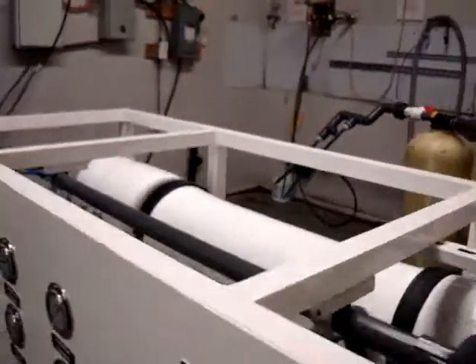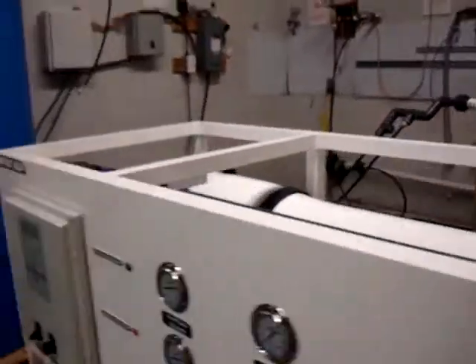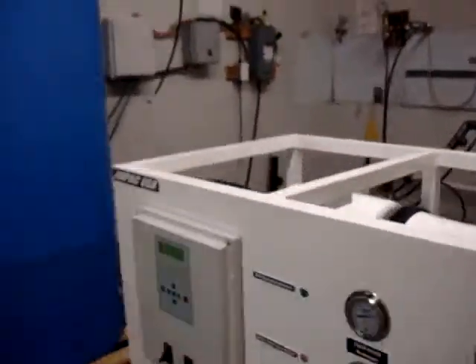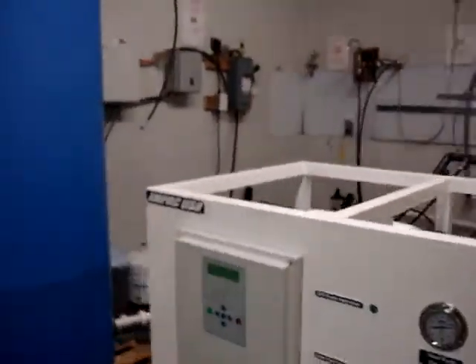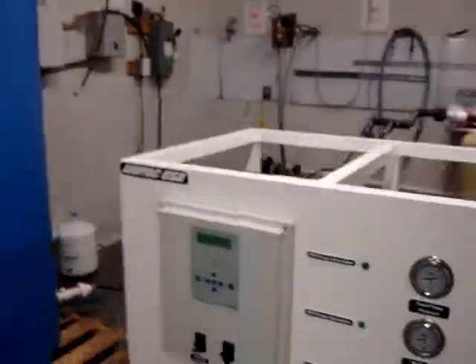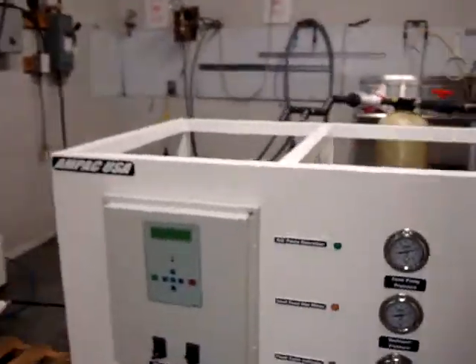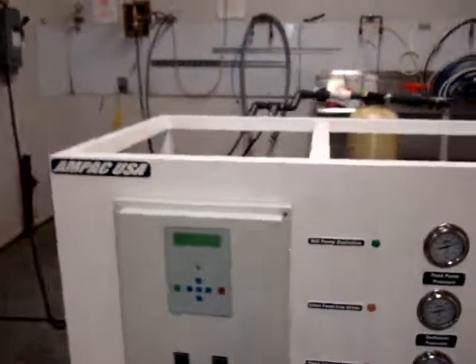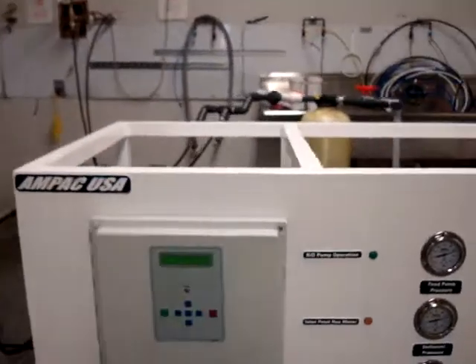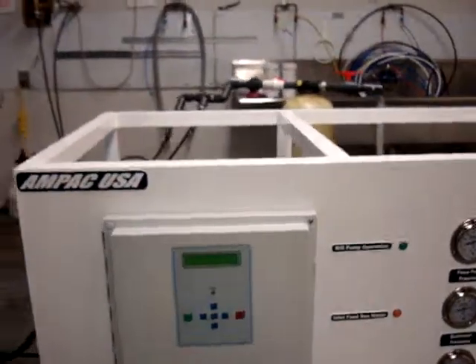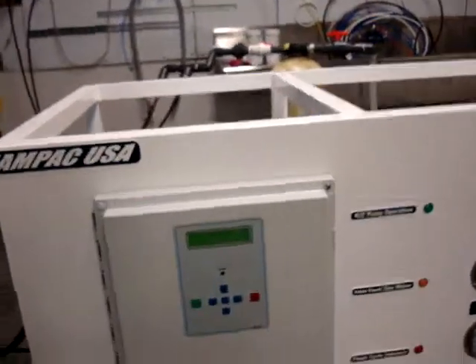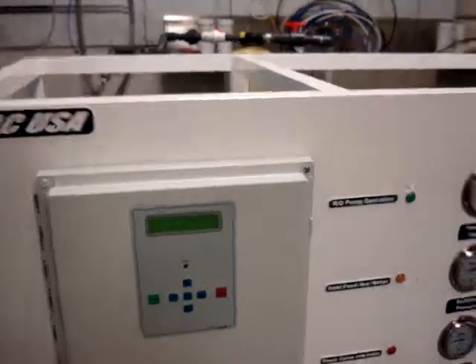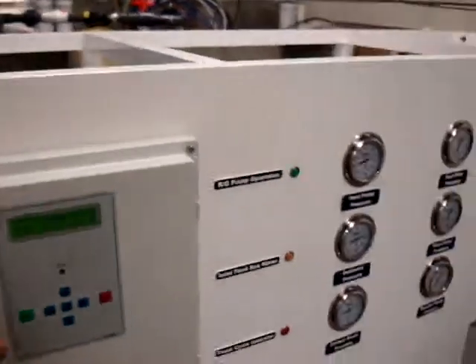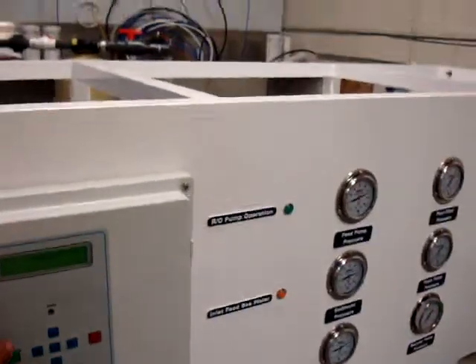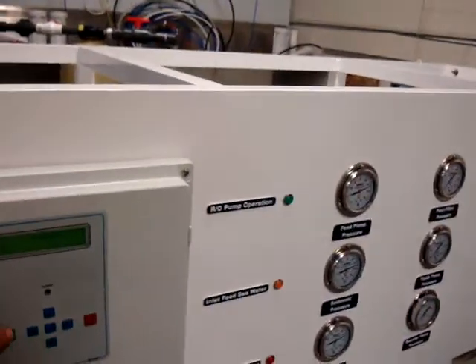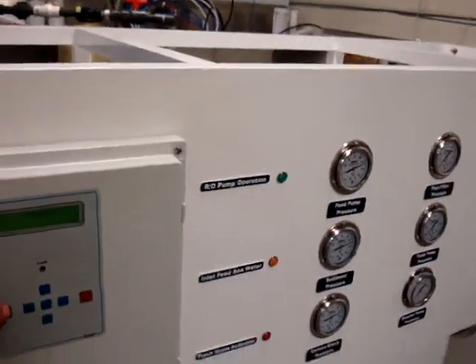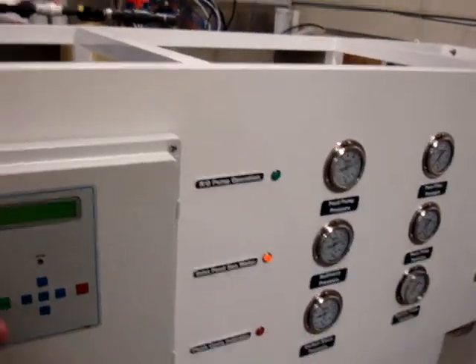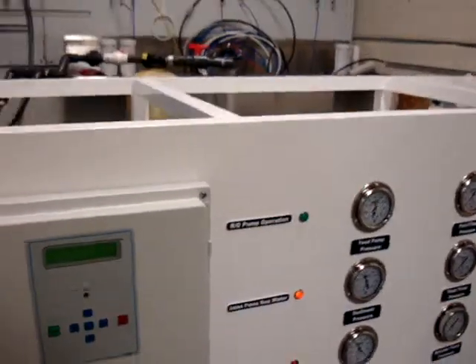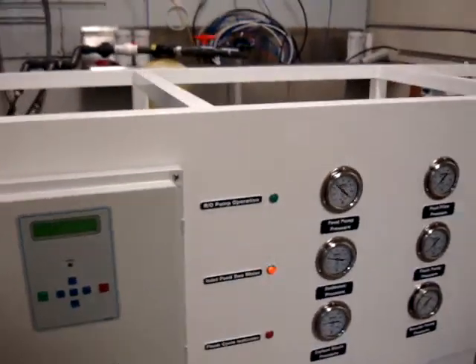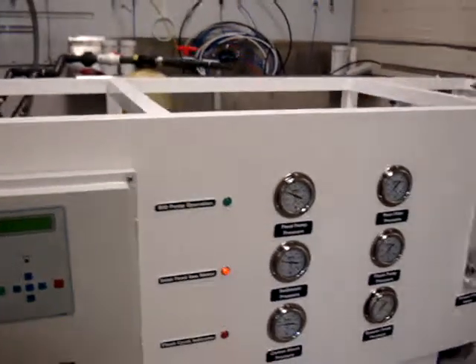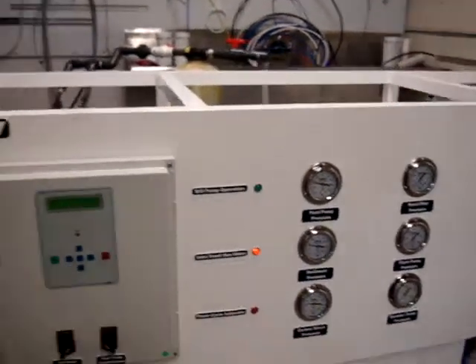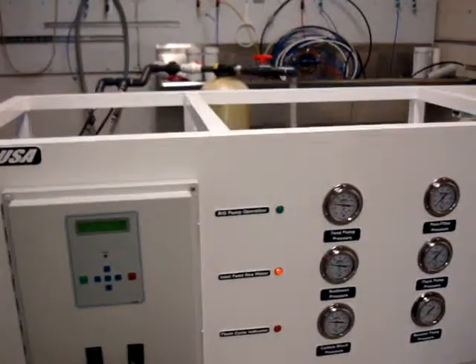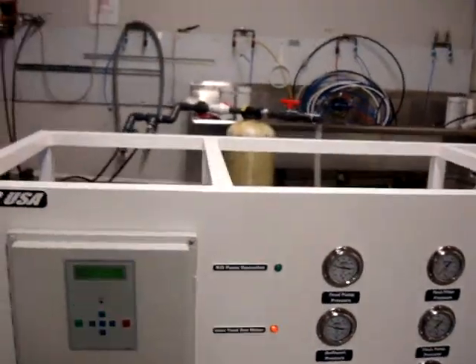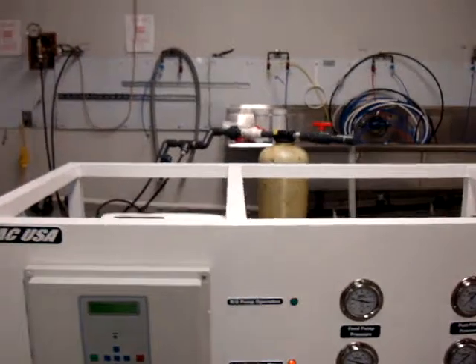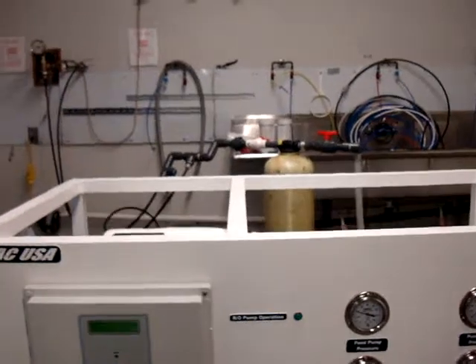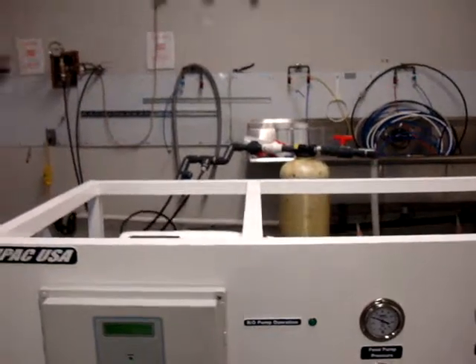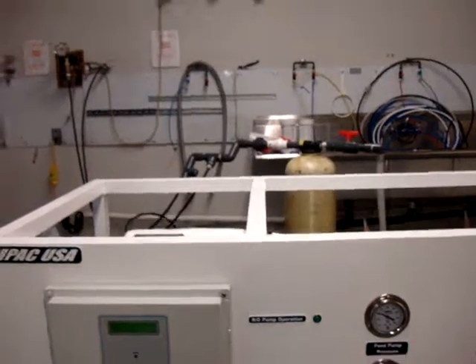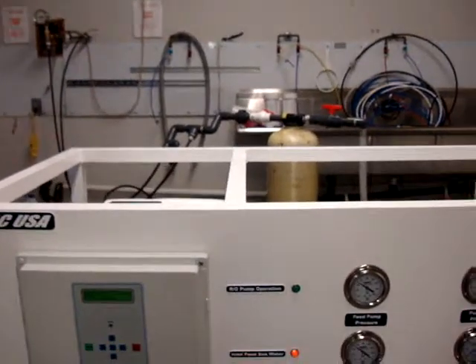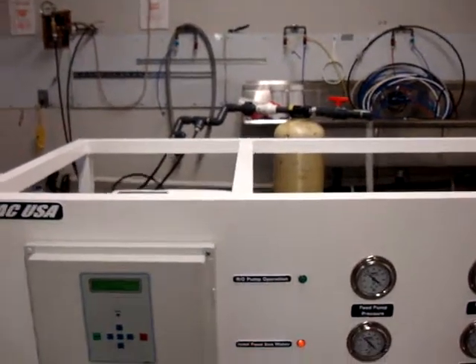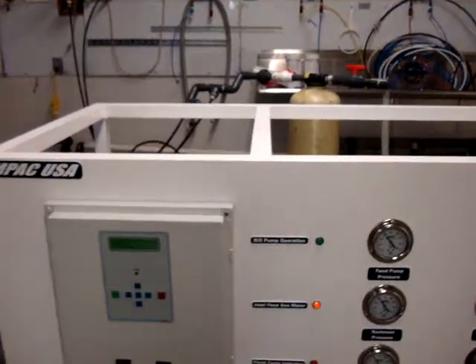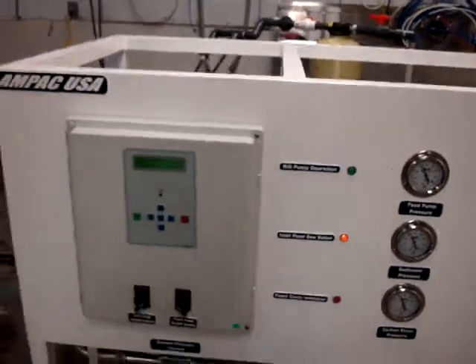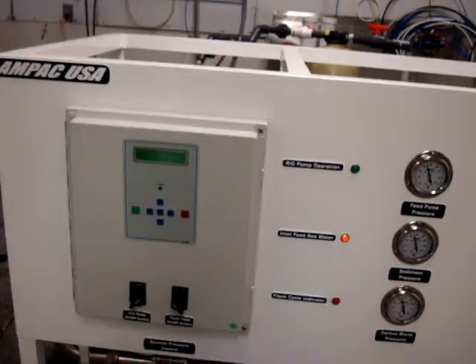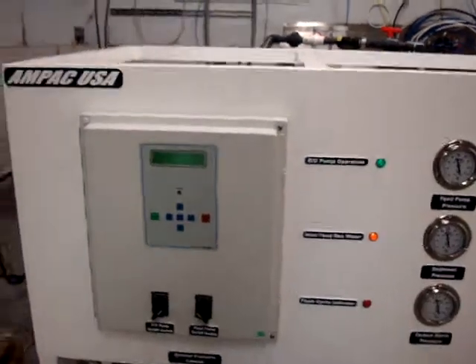Now let's start the system. The system will be primed first and then started.